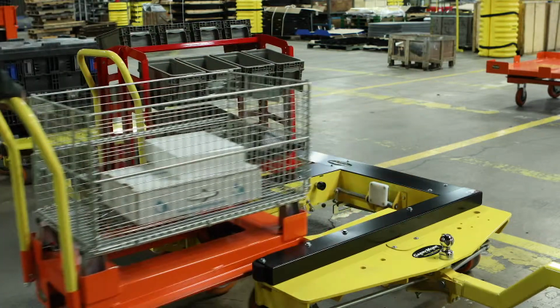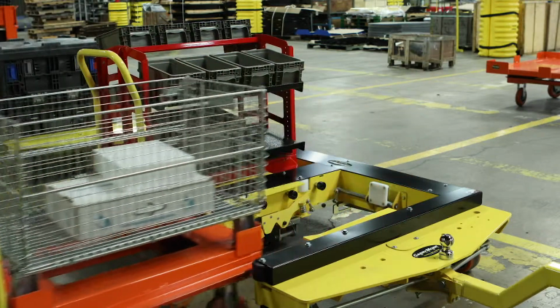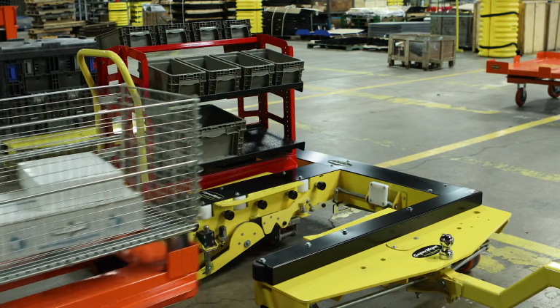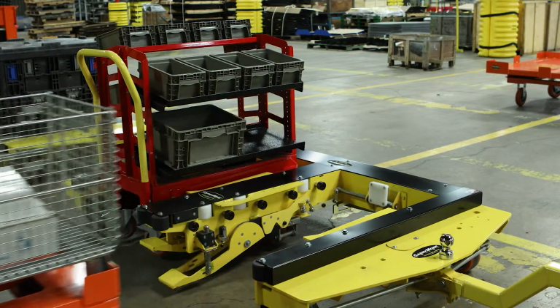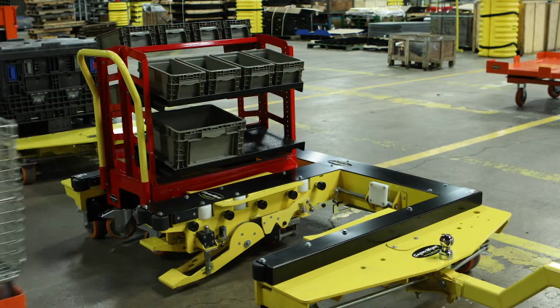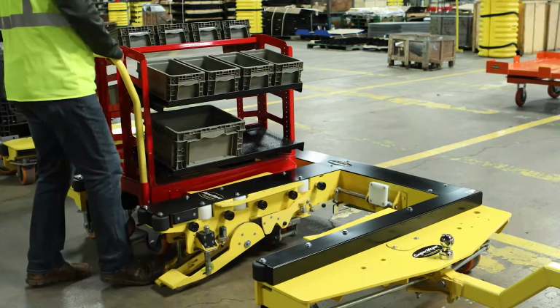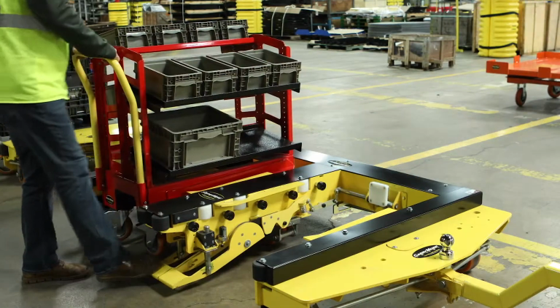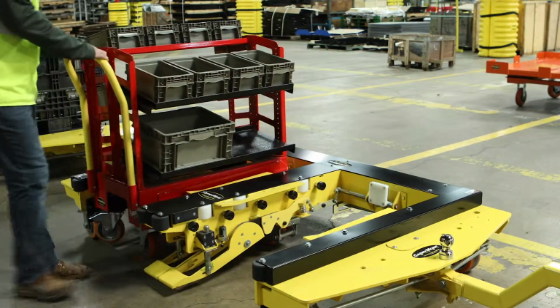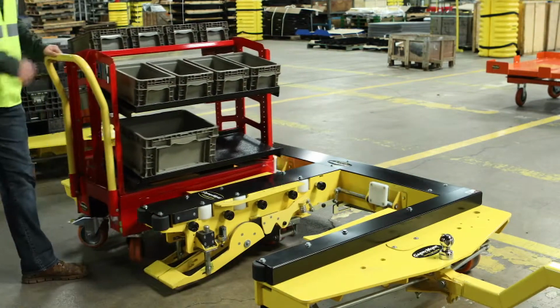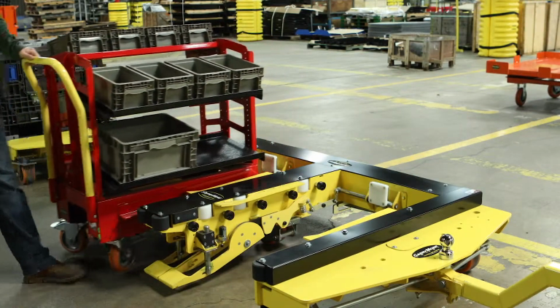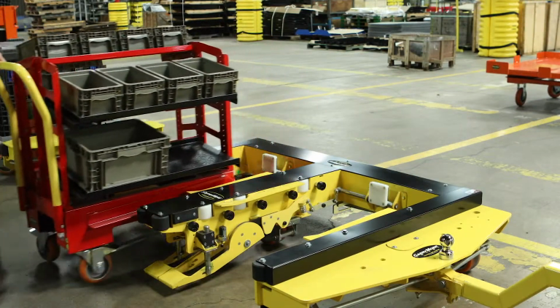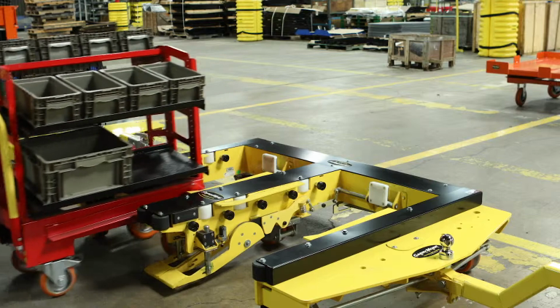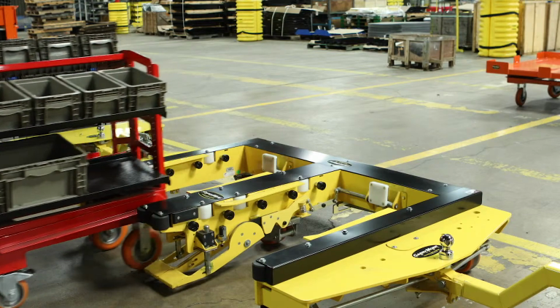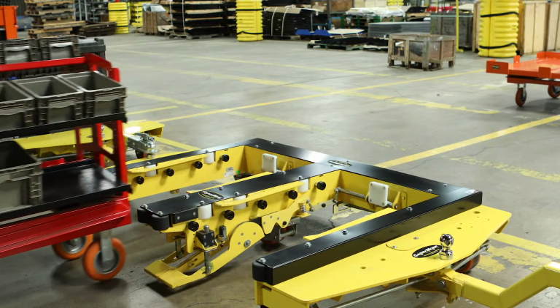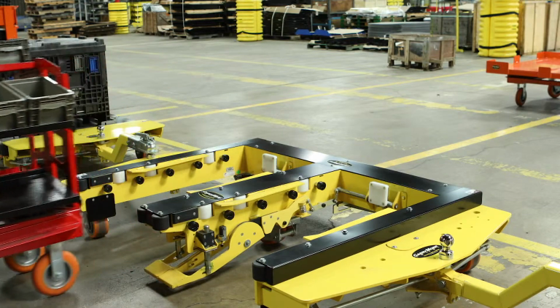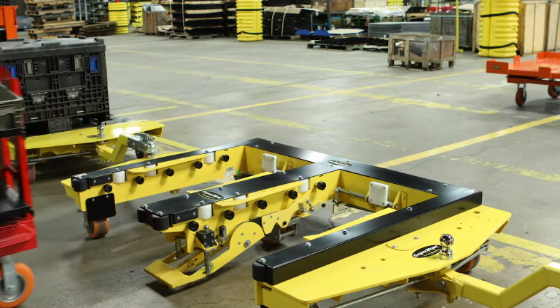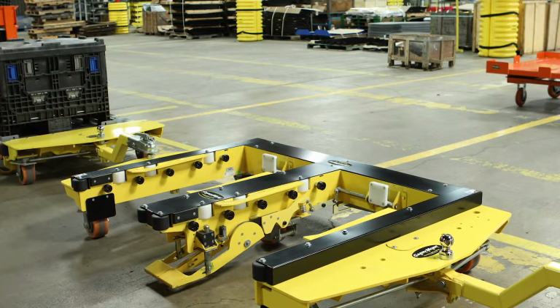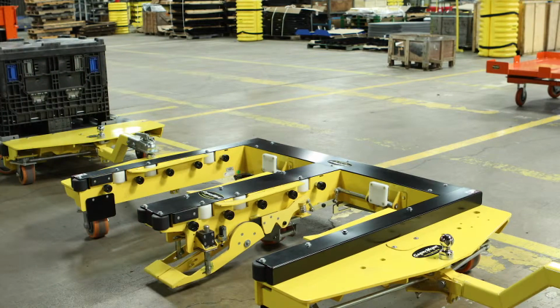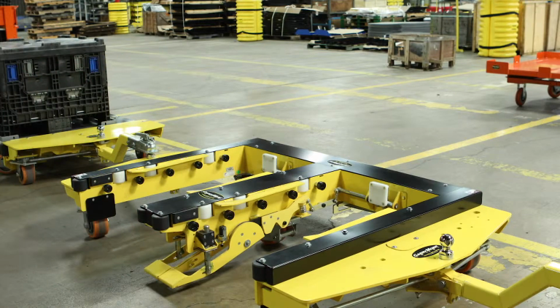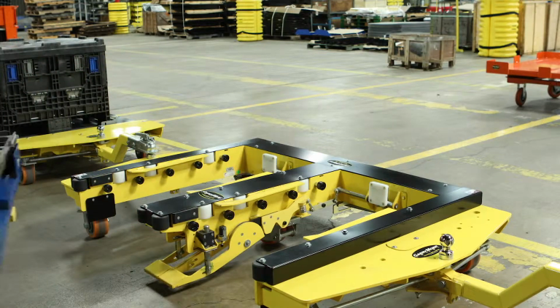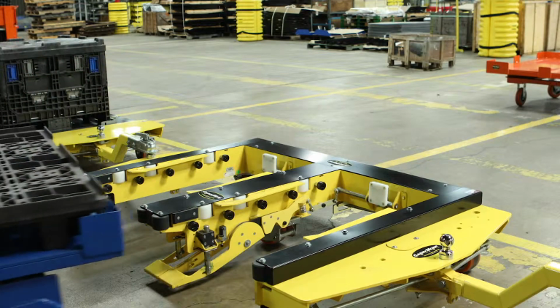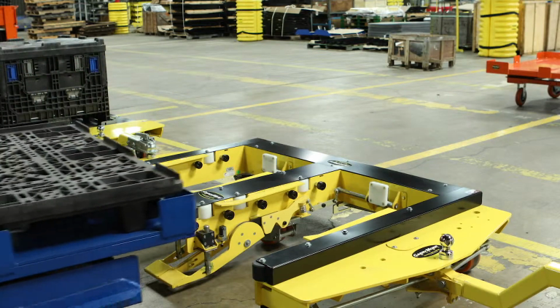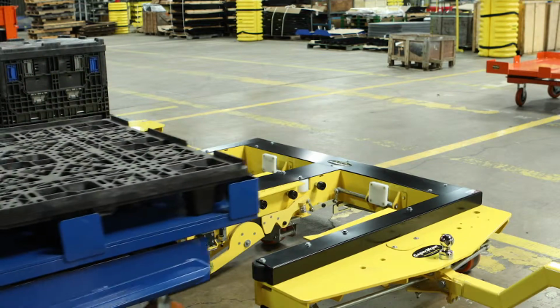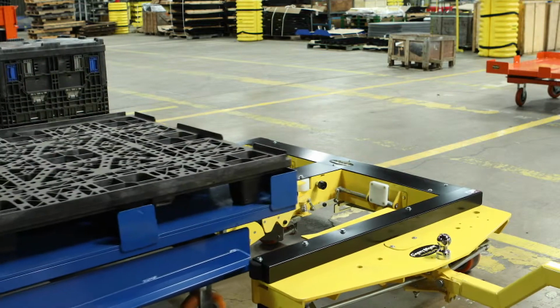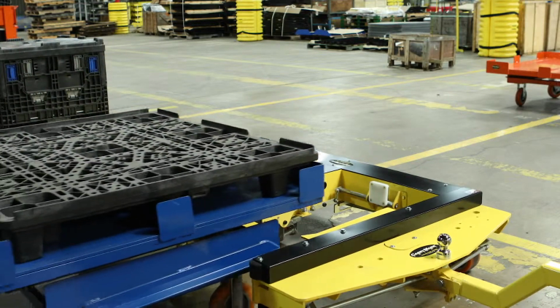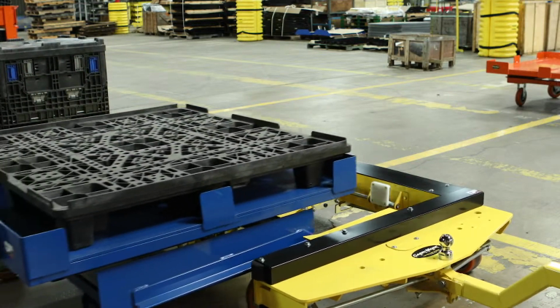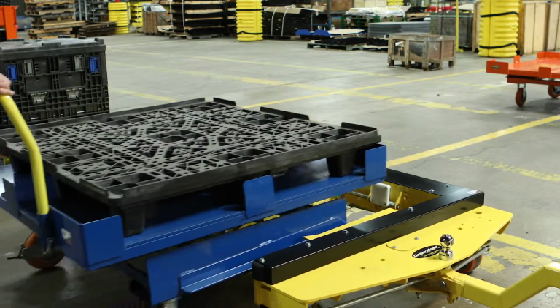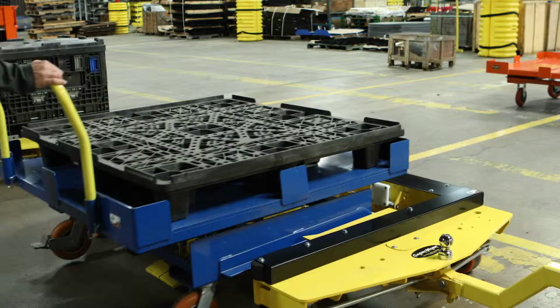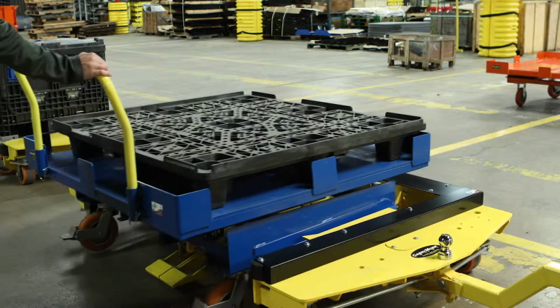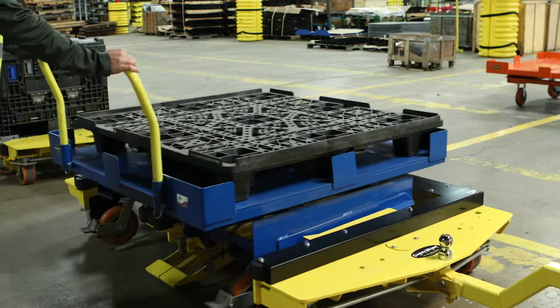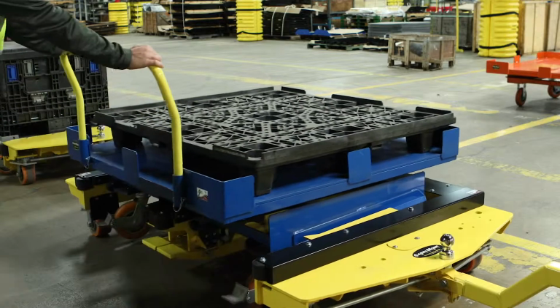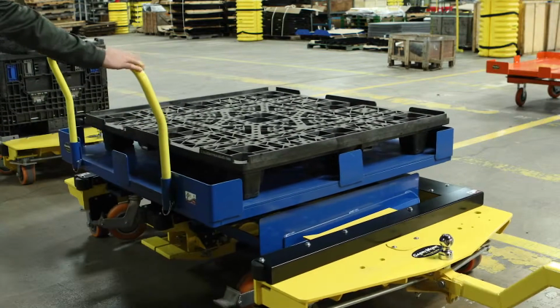Aside from multiple lengths and widths of daughter and mother carts available, the flexibility of Carey Moore dual-sized mother carts allows use with two smaller daughter carts or one larger daughter cart, depending on parts needs on each run.